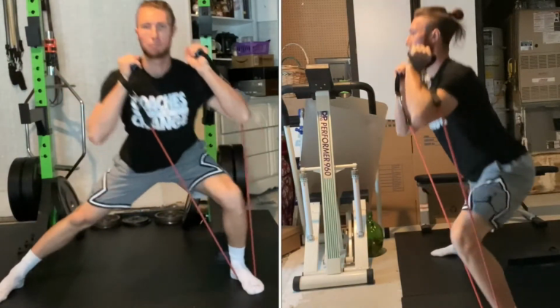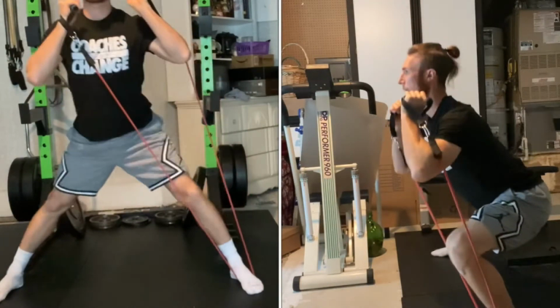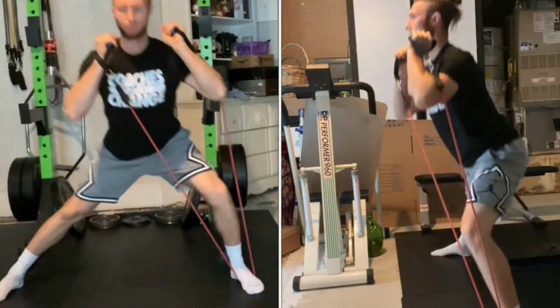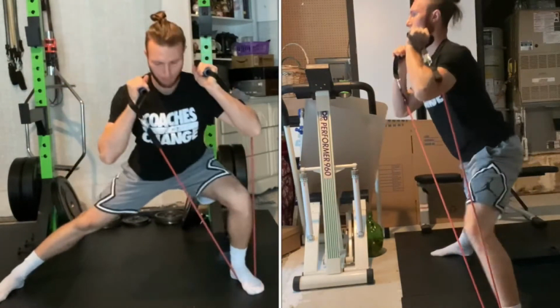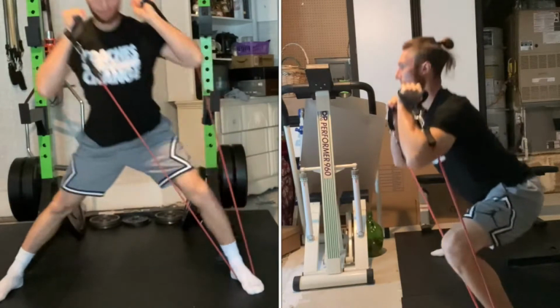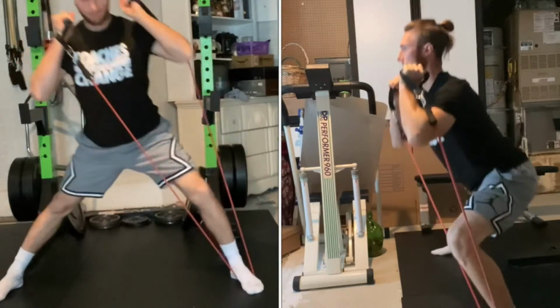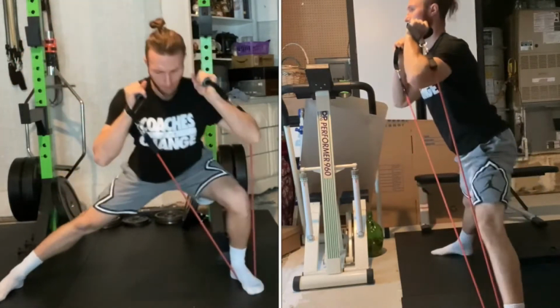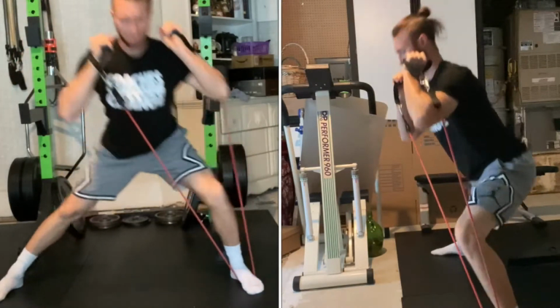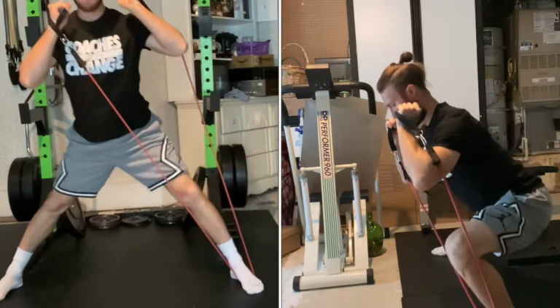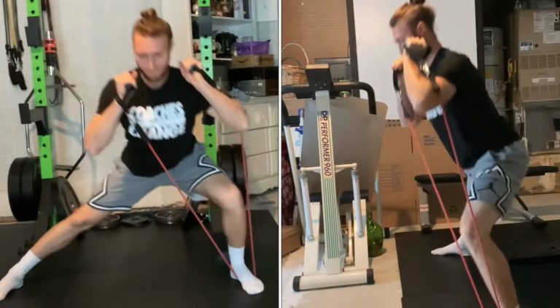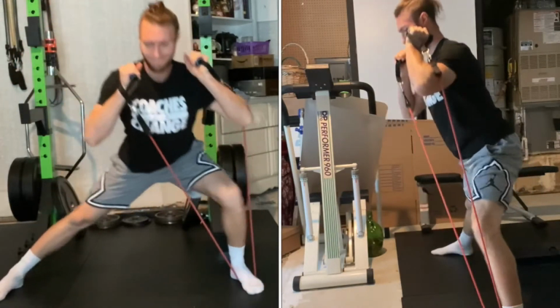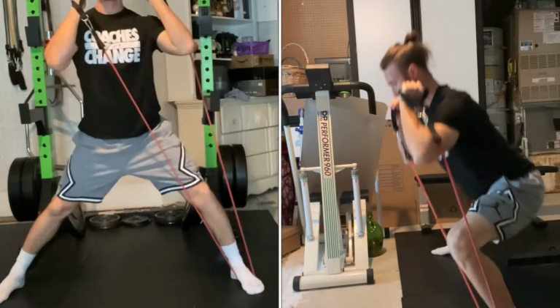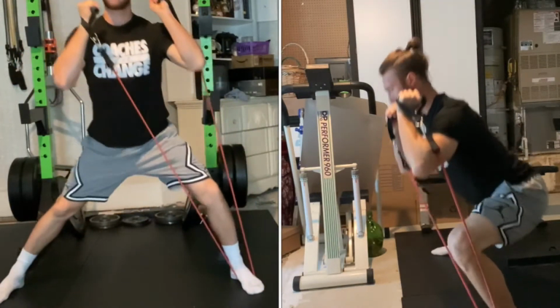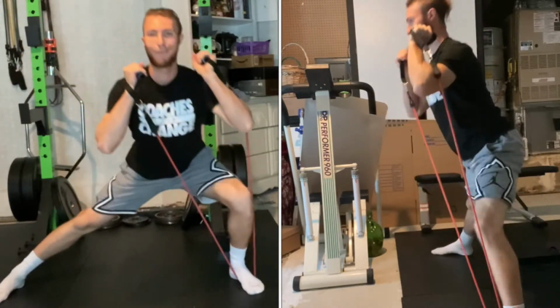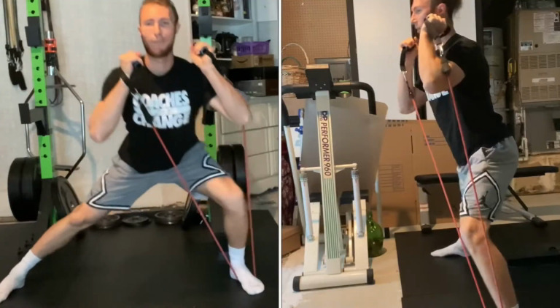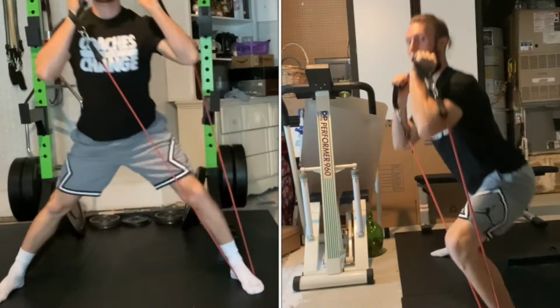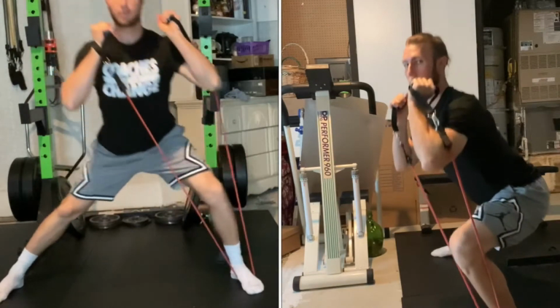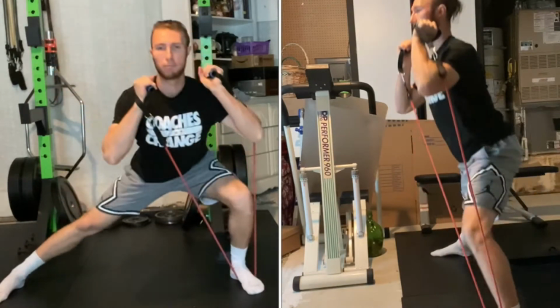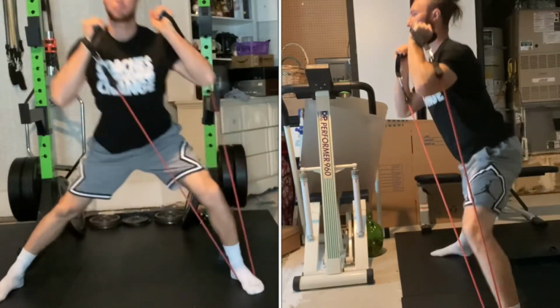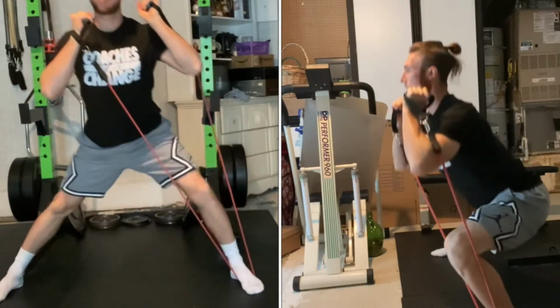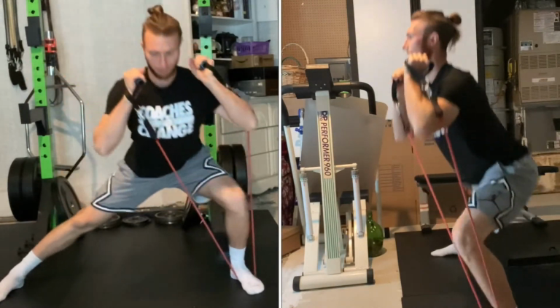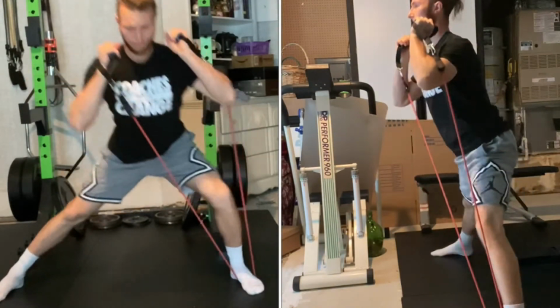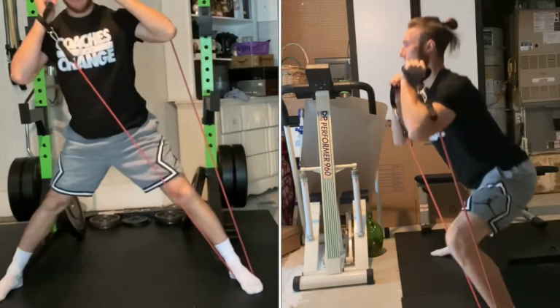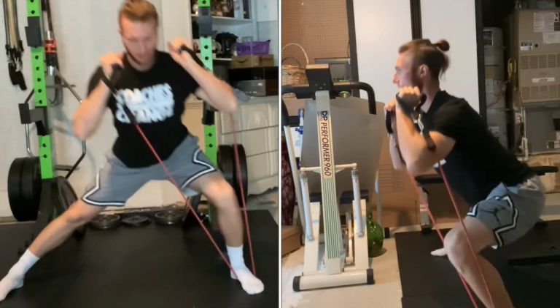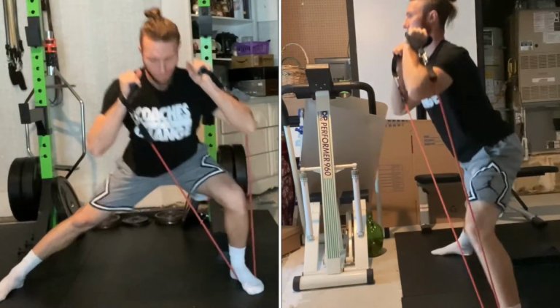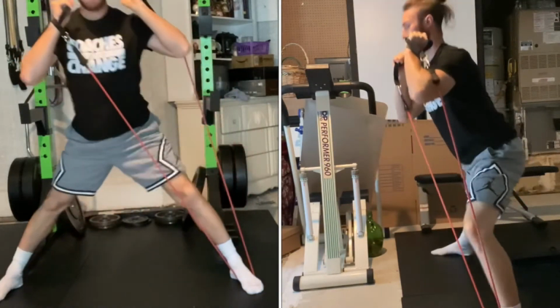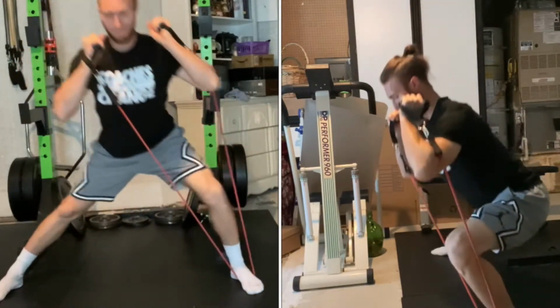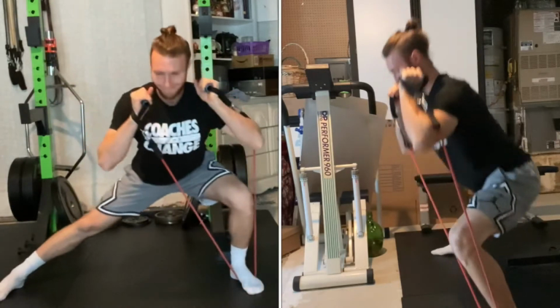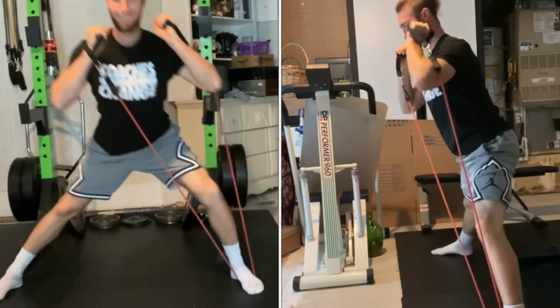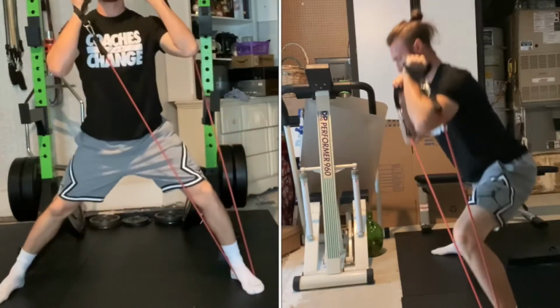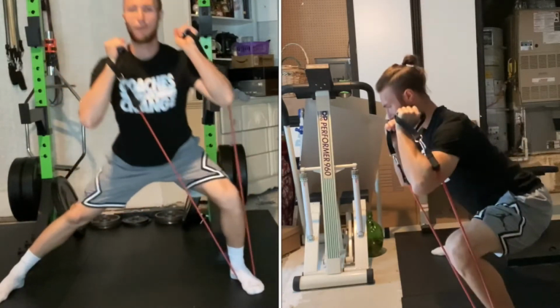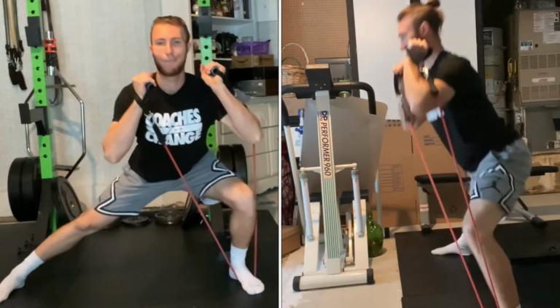Your torso will bend as you descend, but try to keep your chest somewhat up. Return to the starting position by squeezing your glute and knee on the bent leg to extend that leg's knee and hip back to the starting position.